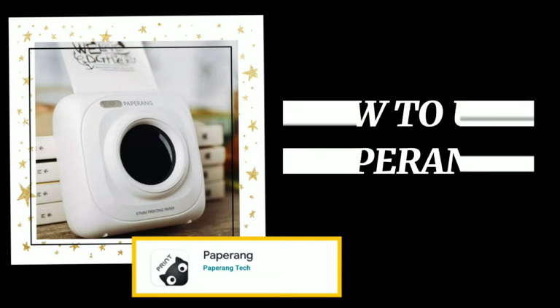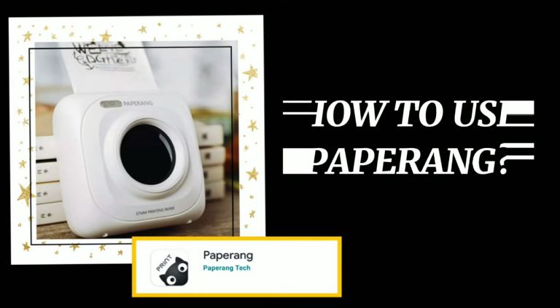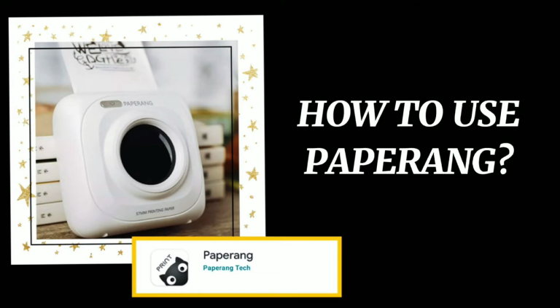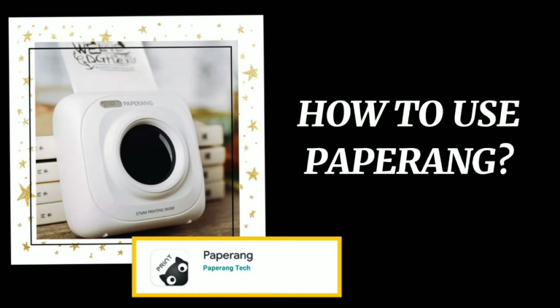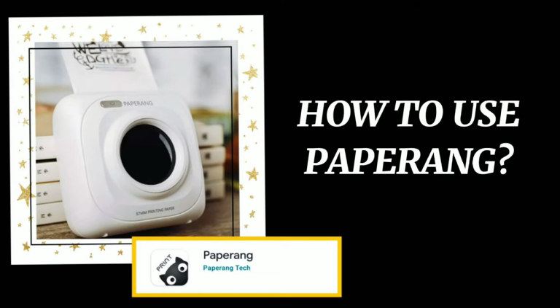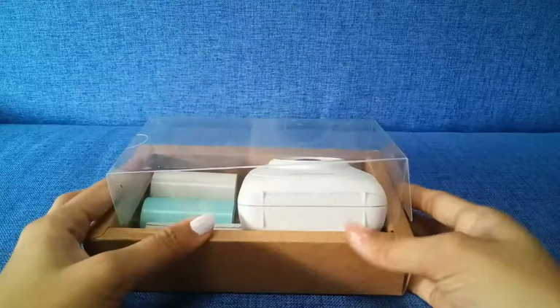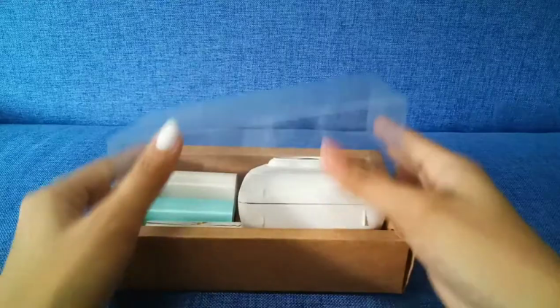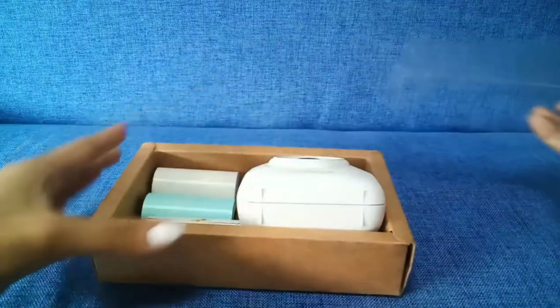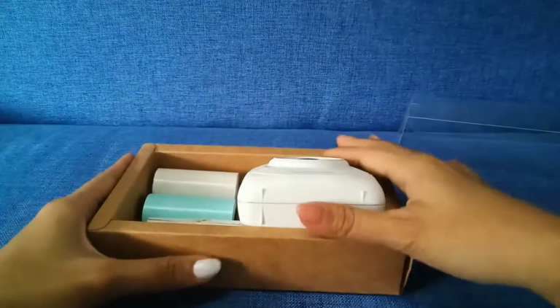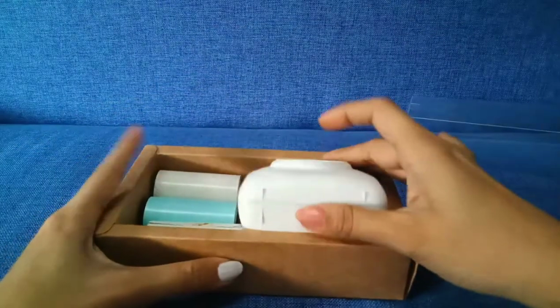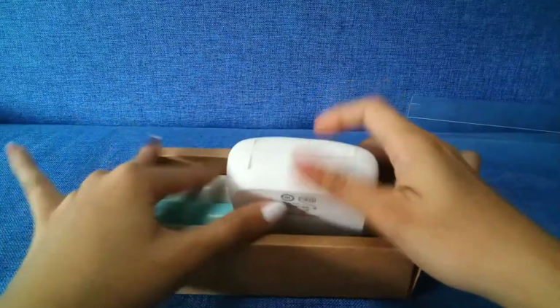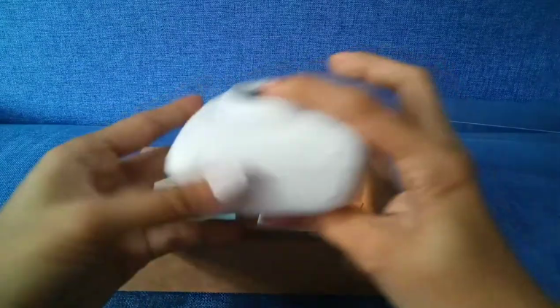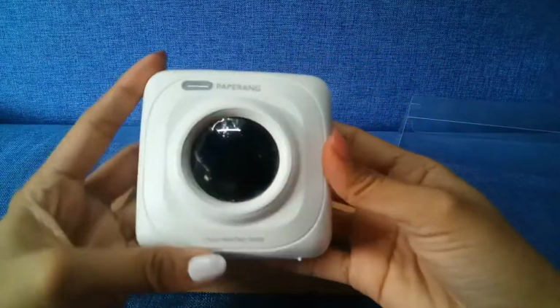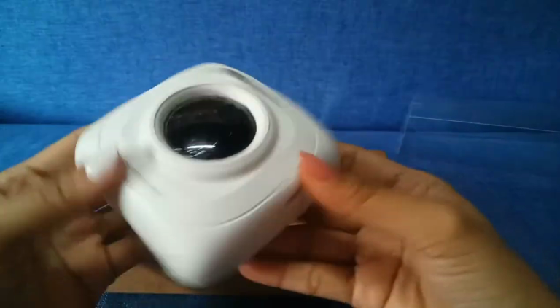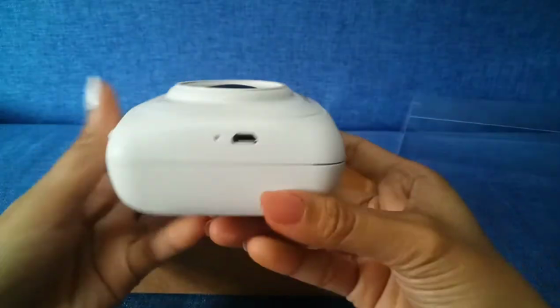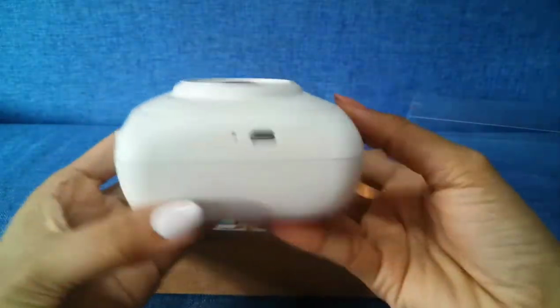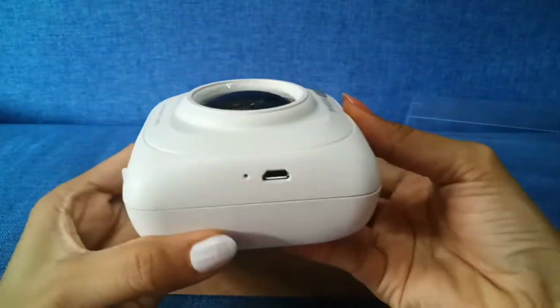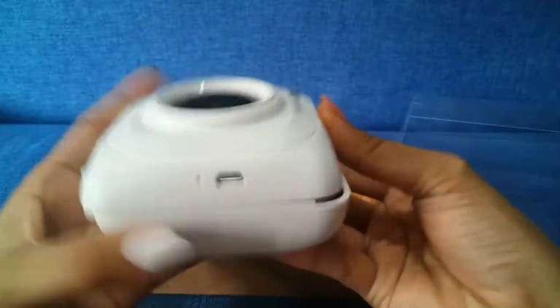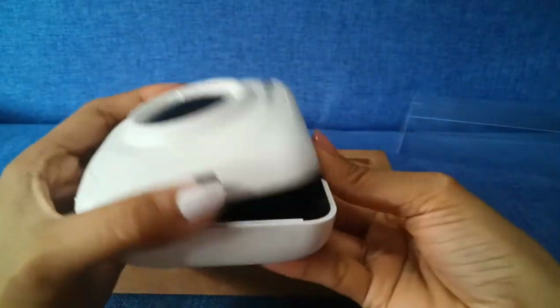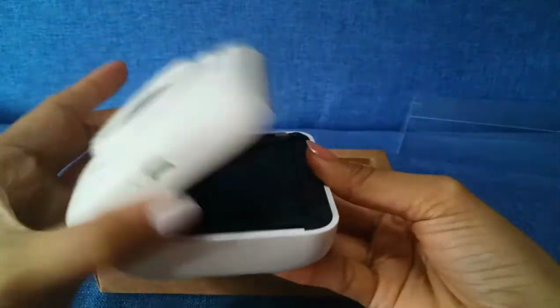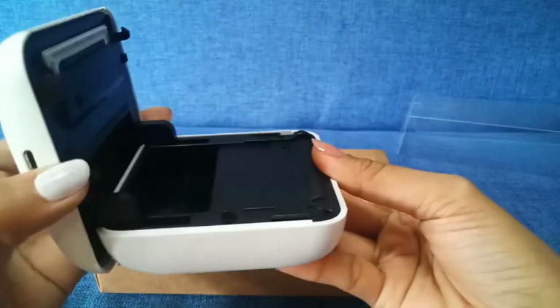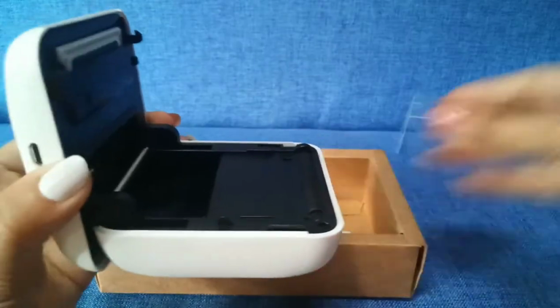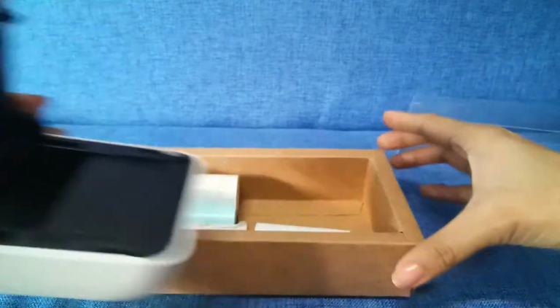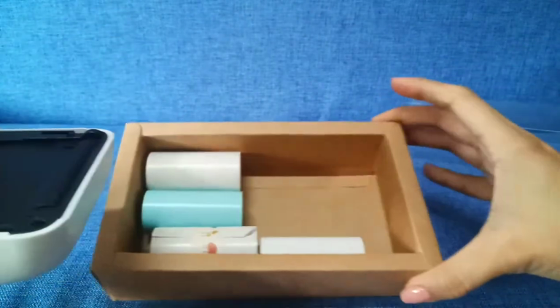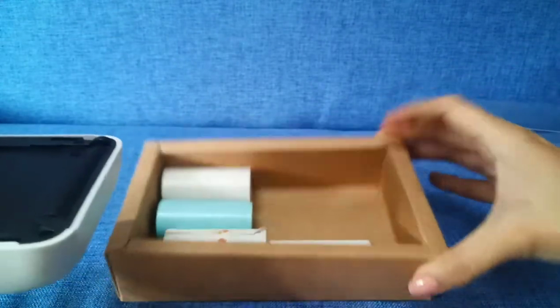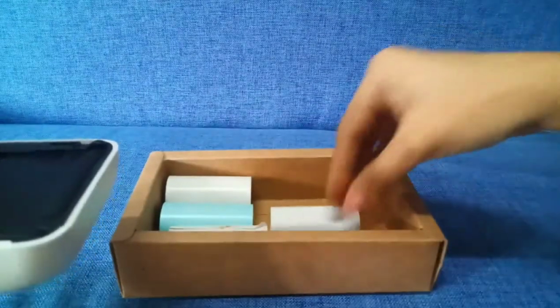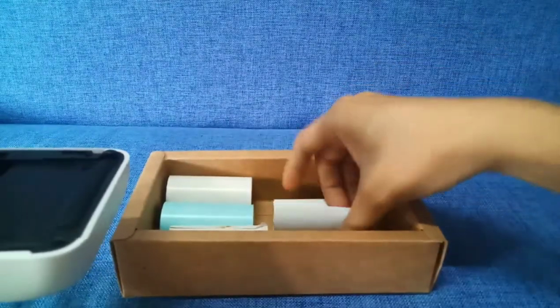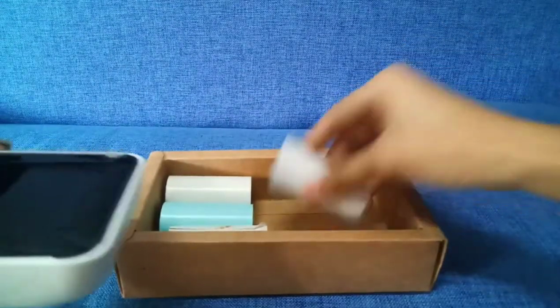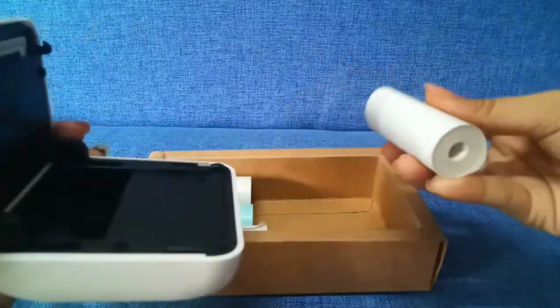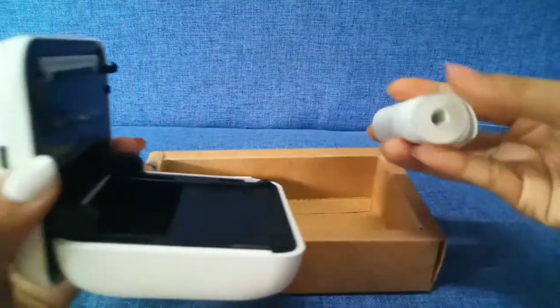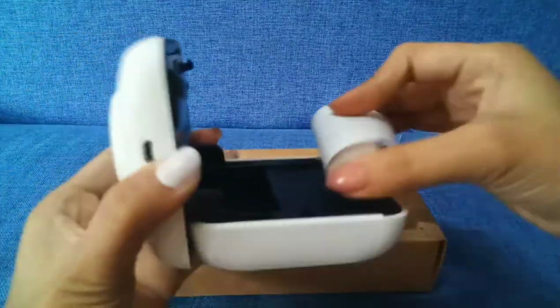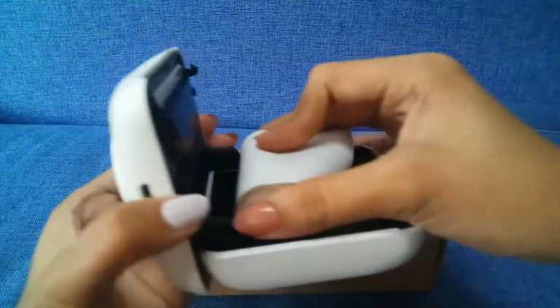Good day everyone! Today I'm going to be showing you how to use this portable printer, also known as Peripage. First, slide down the front part to open the compartment.